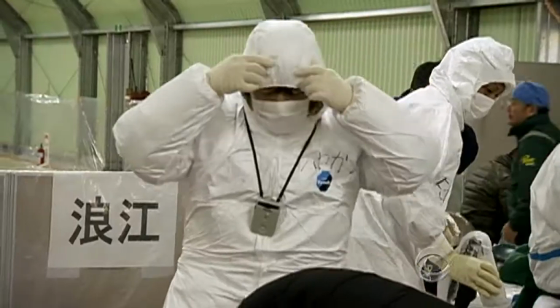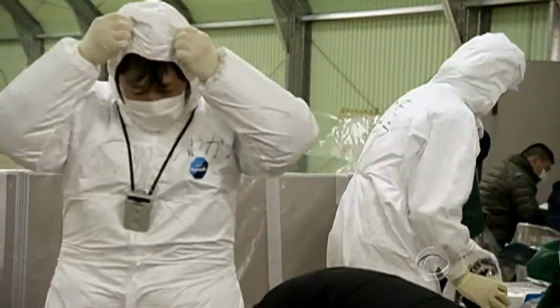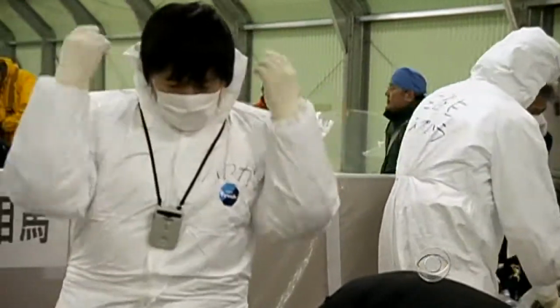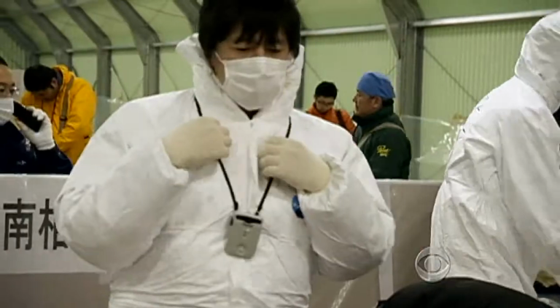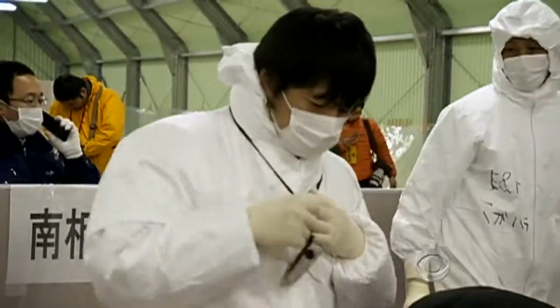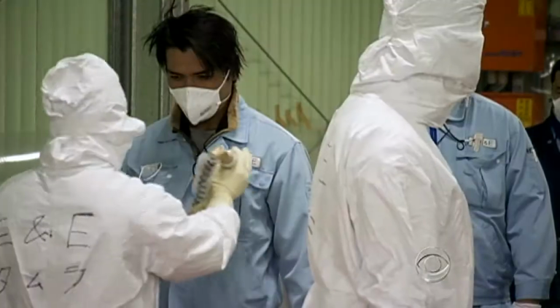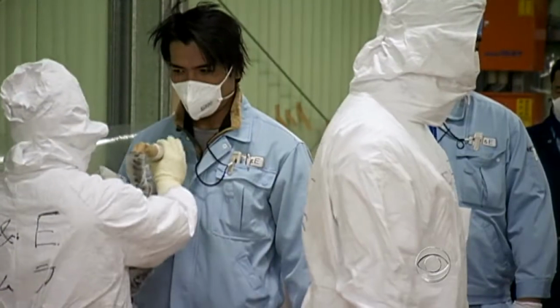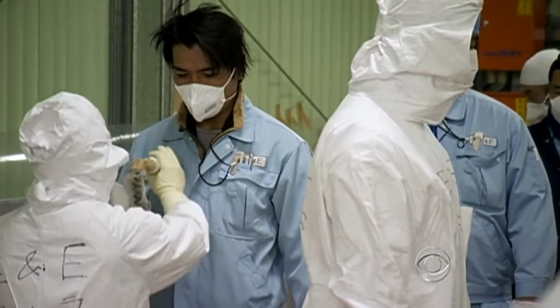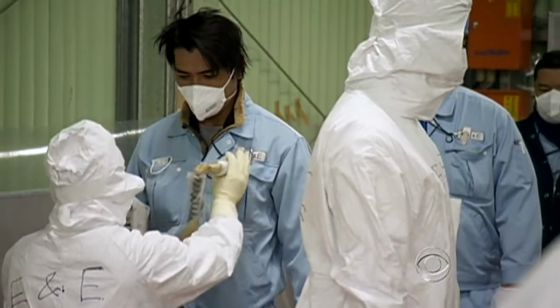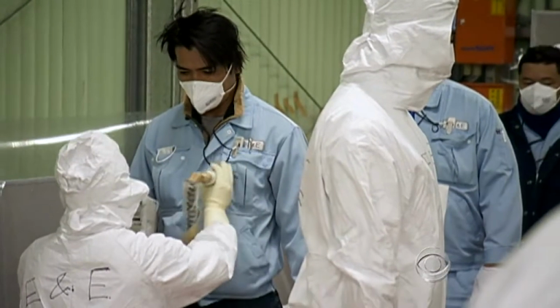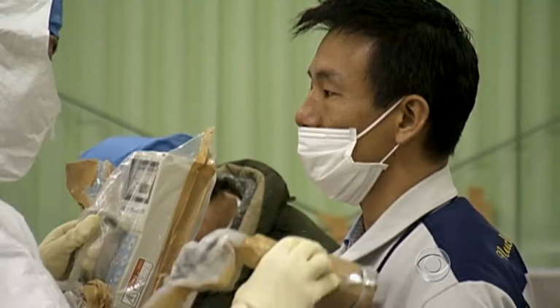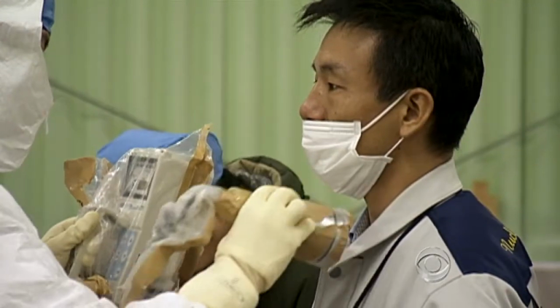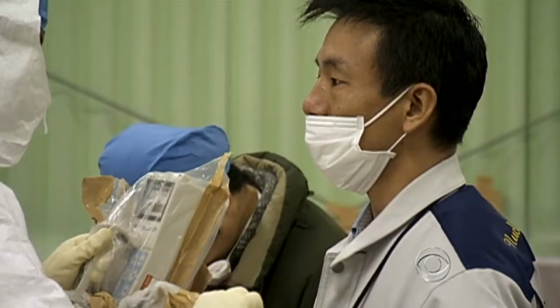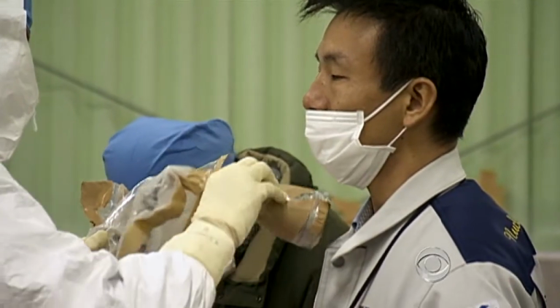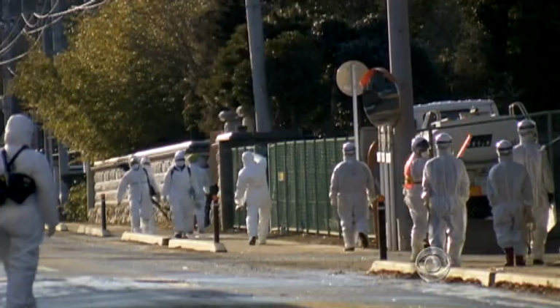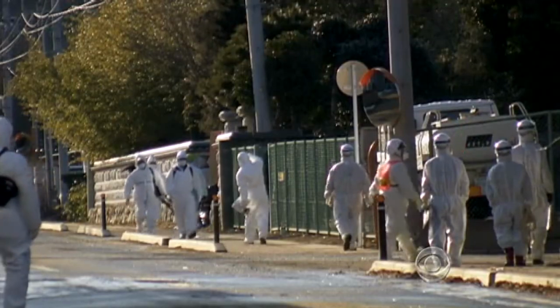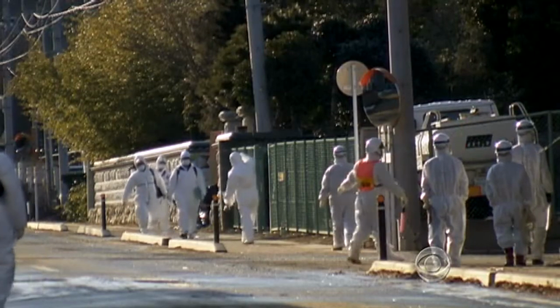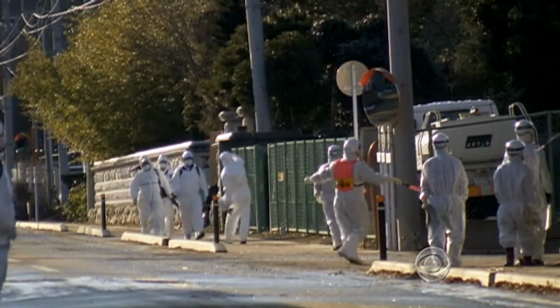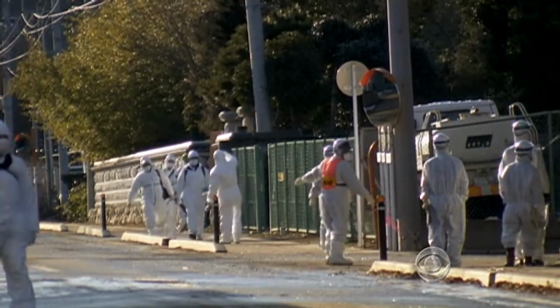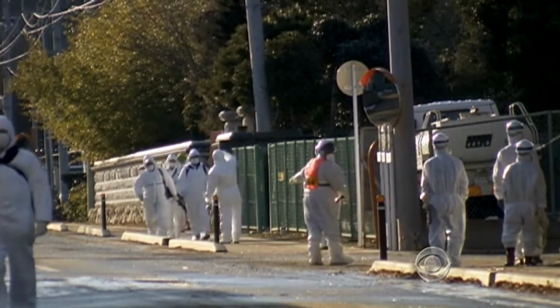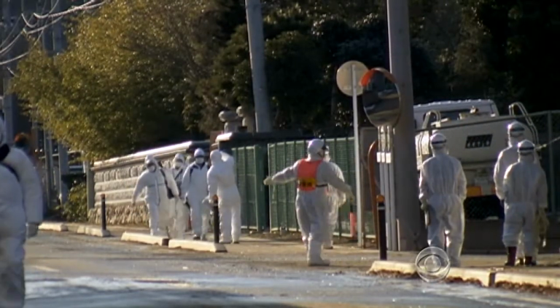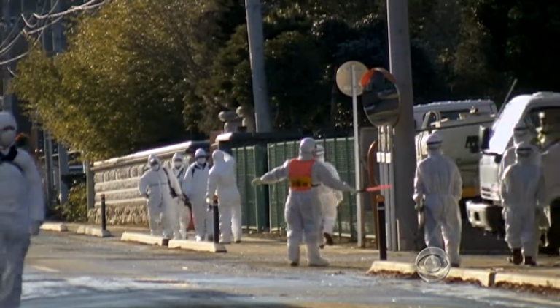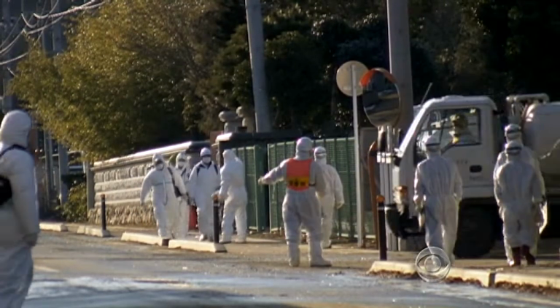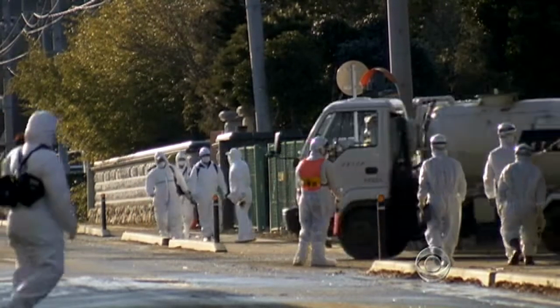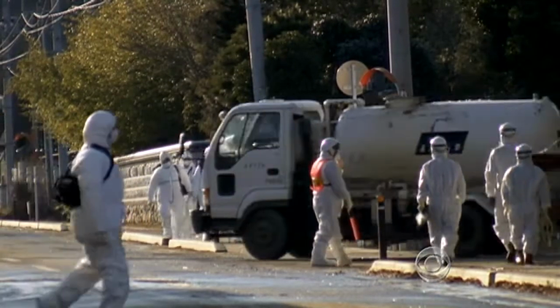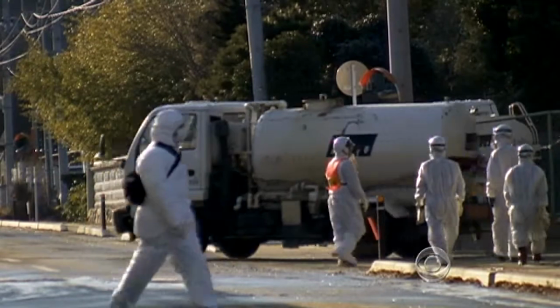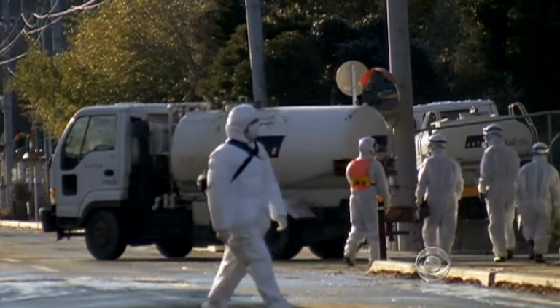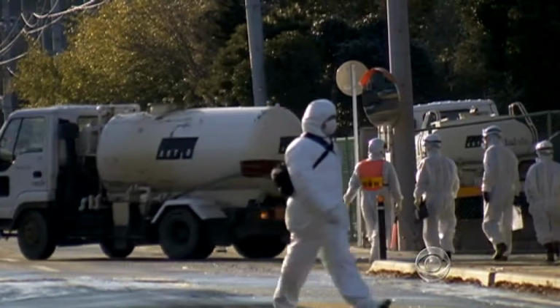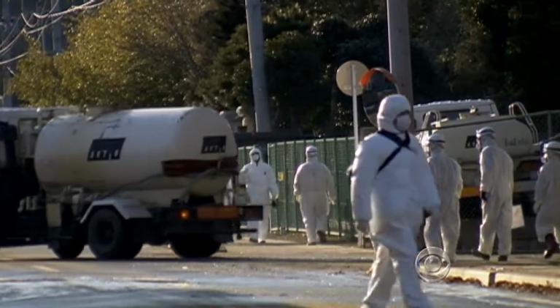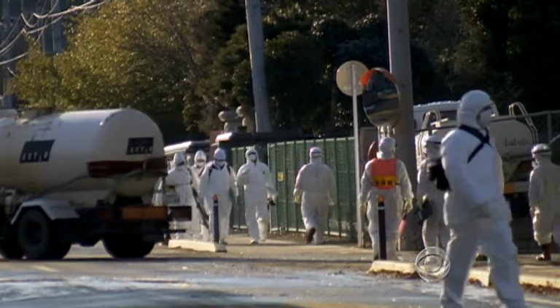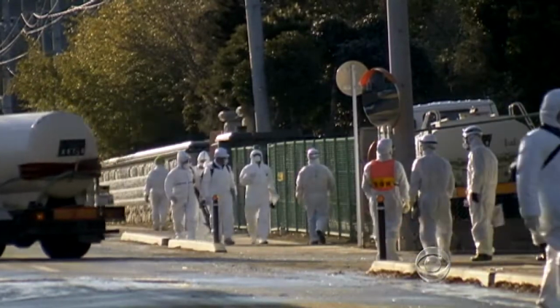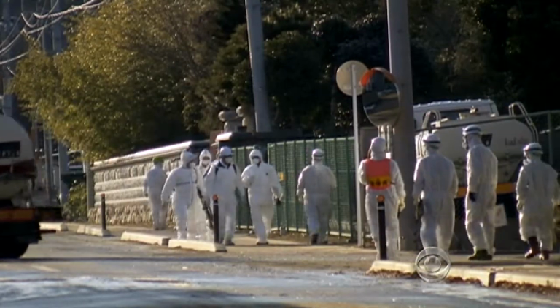As we exited the no-go zone, everyone was thoroughly scanned for radiation. Nothing out of the ordinary was found. This cleanup was a trial run, but the government says it will begin a full-scale effort later this year. Lucy Kraft, CBS News, Fukushima.